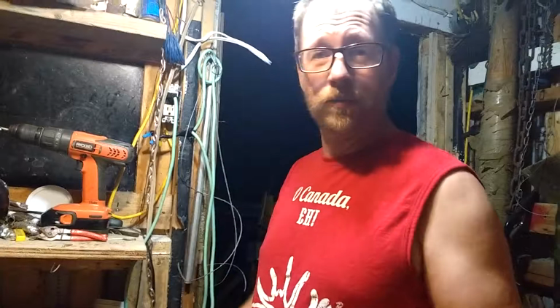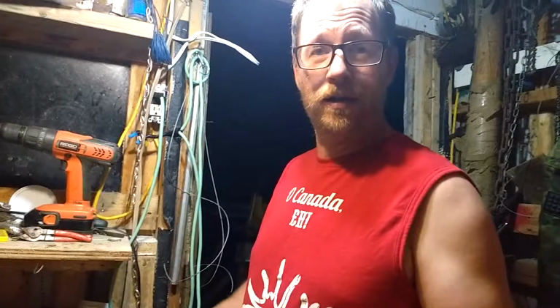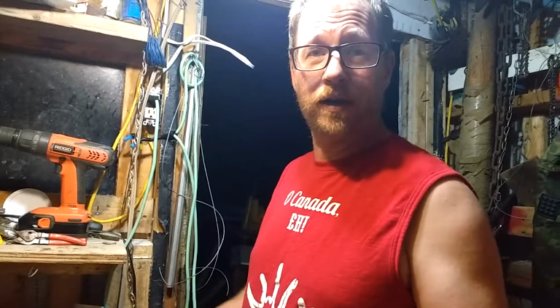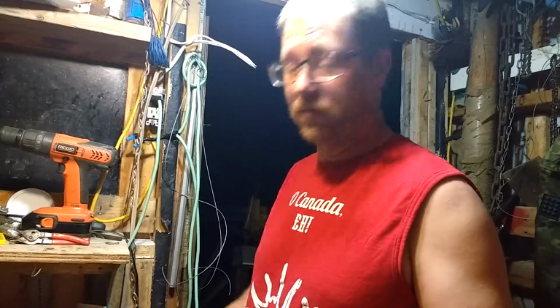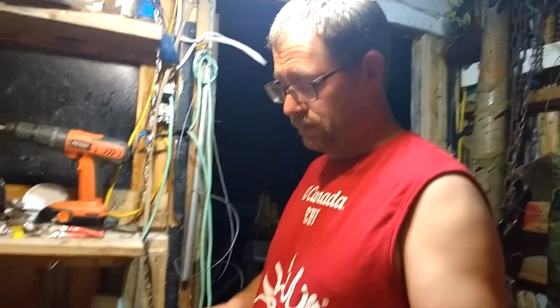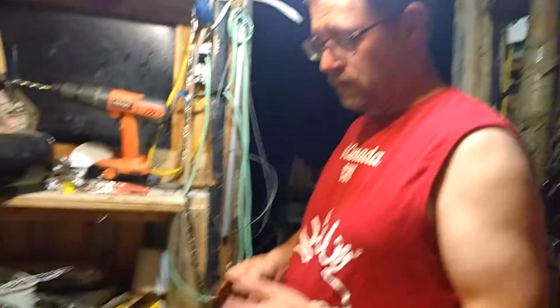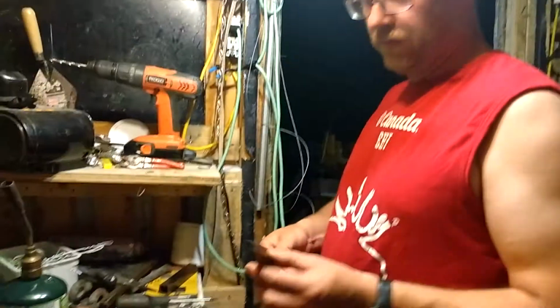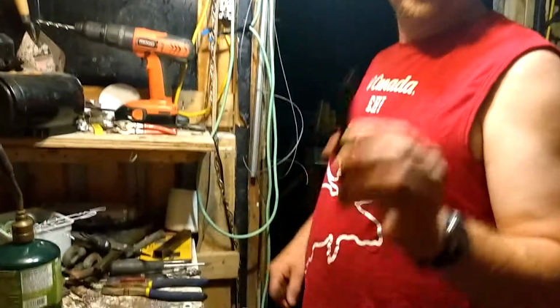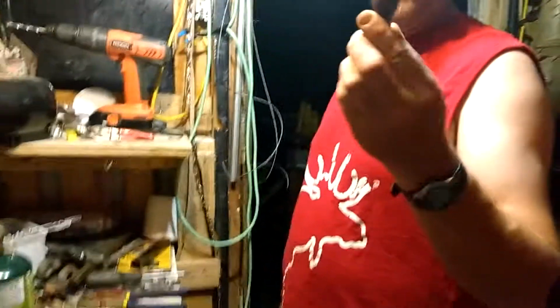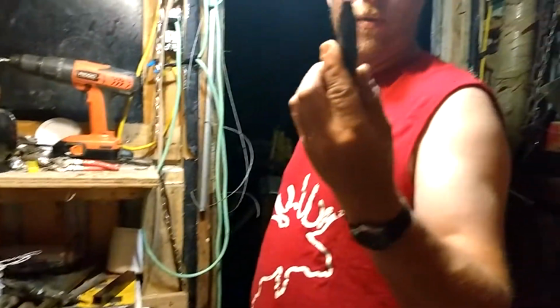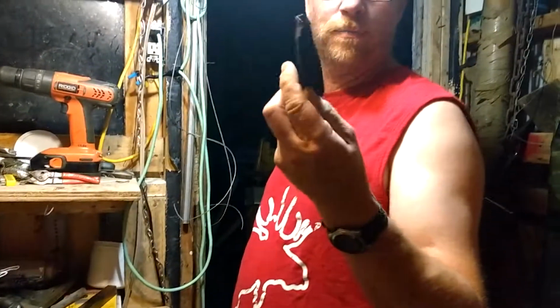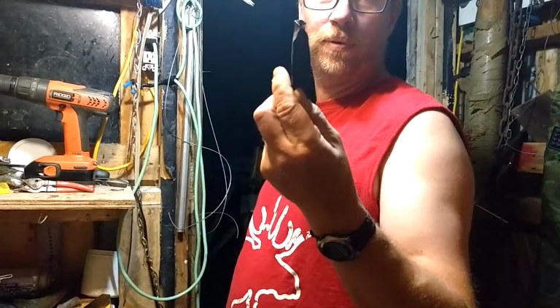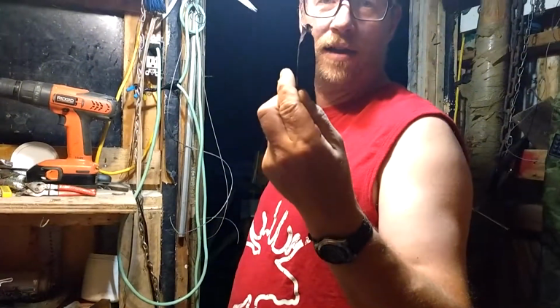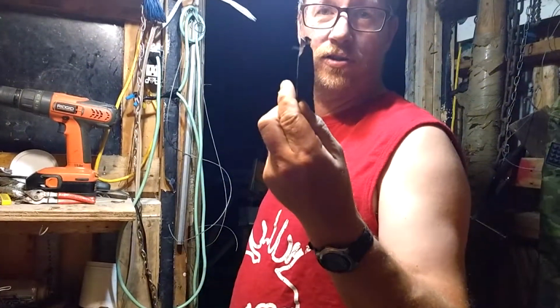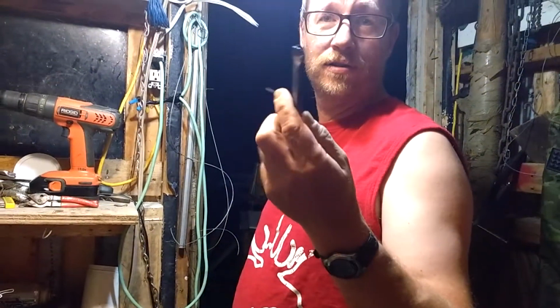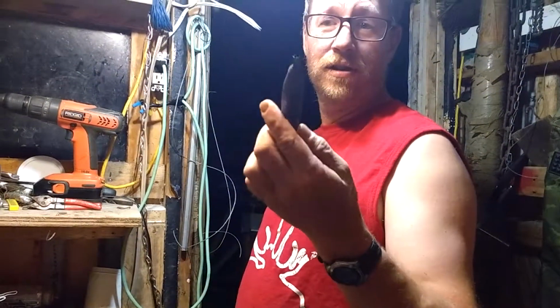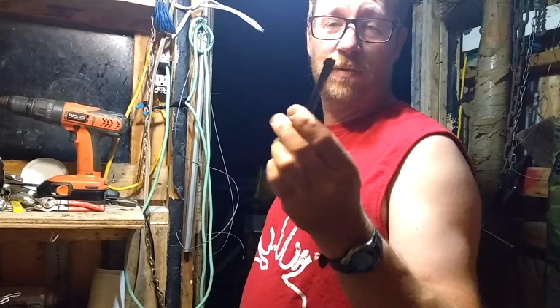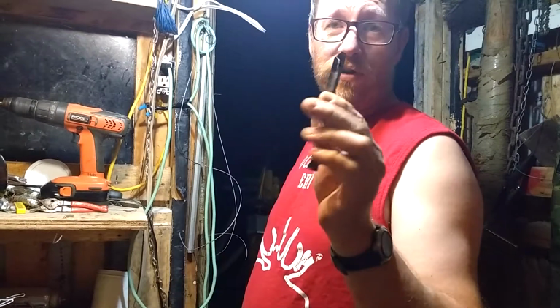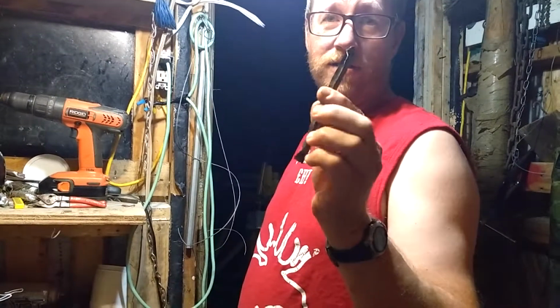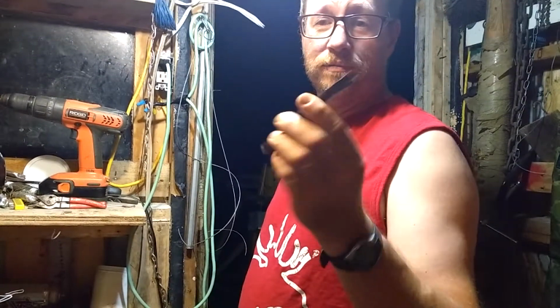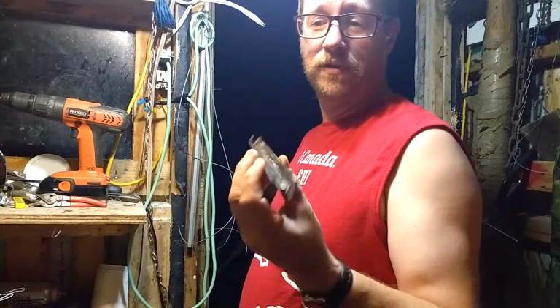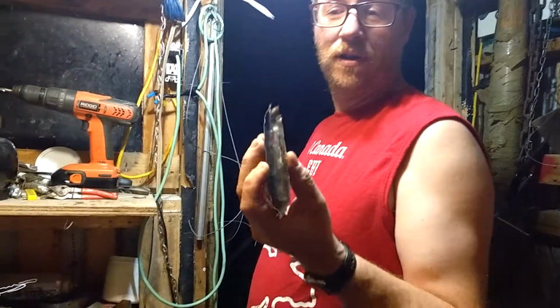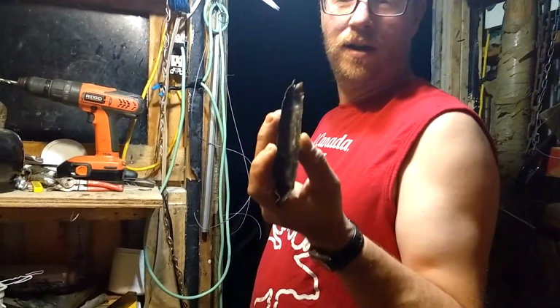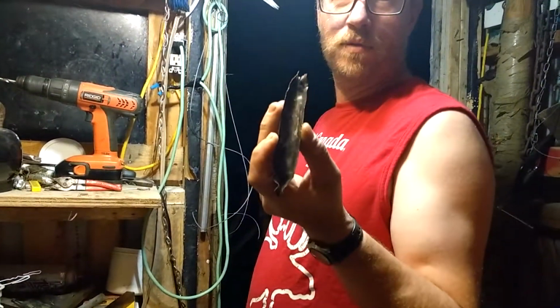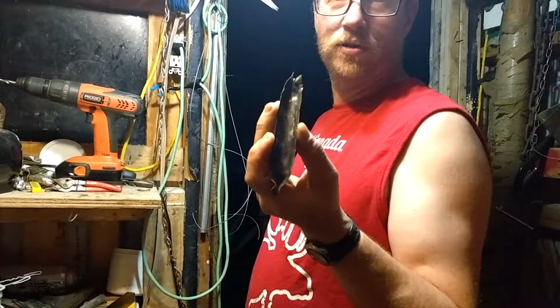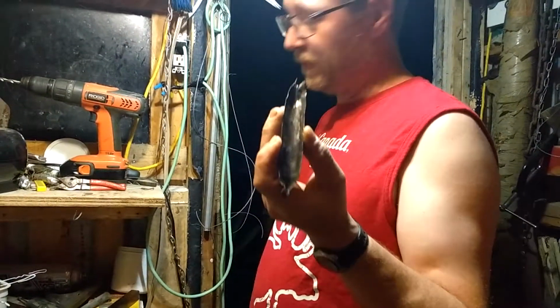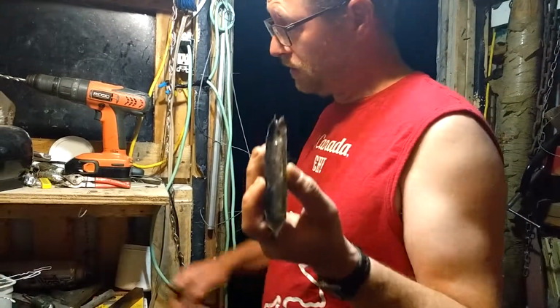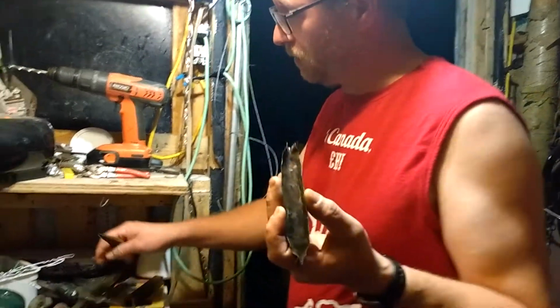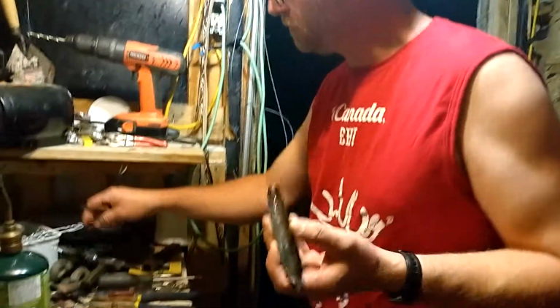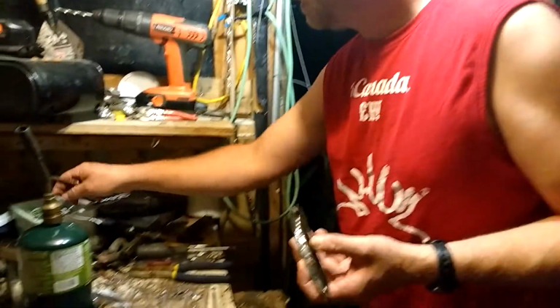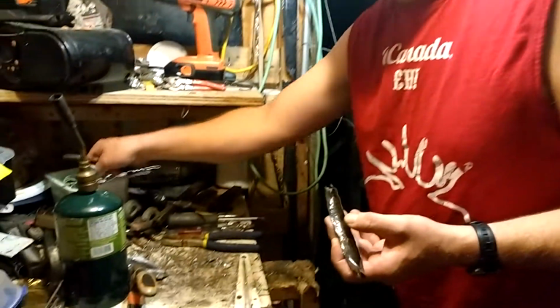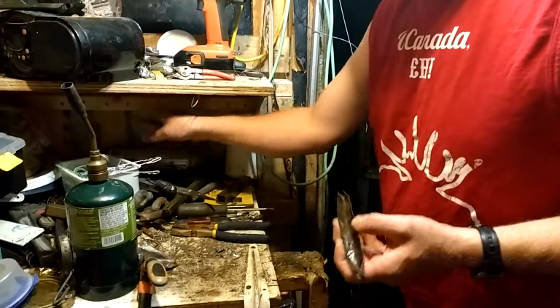This is a quick way to make cod lures. First you get a piece of copper pipe, half inch, split it right down the center — and that's what I've been using for my cod lures. And they work.